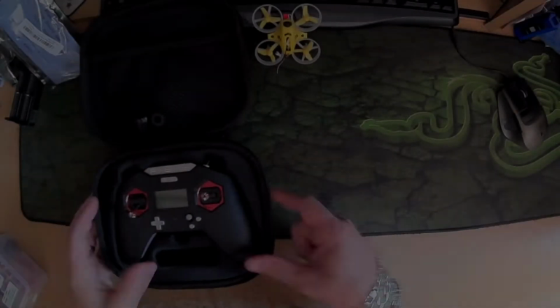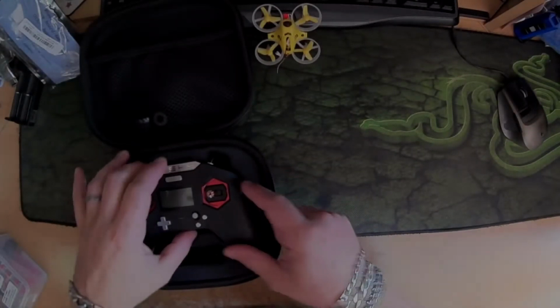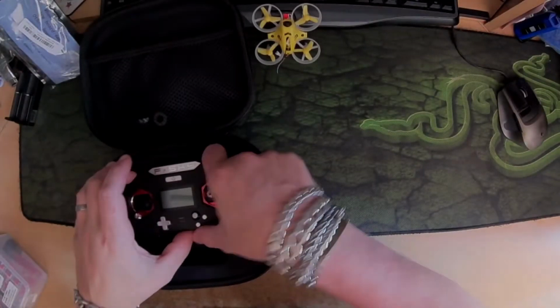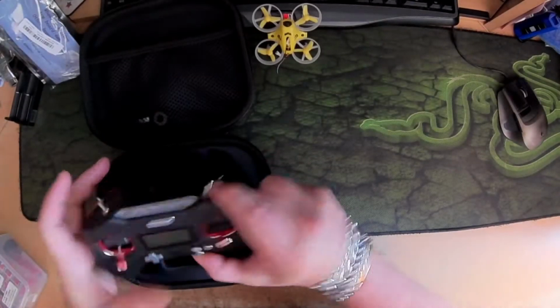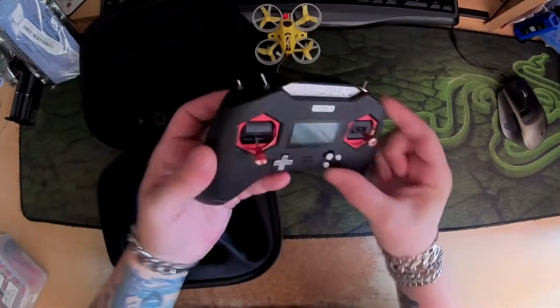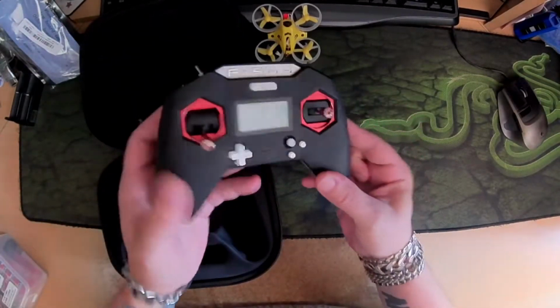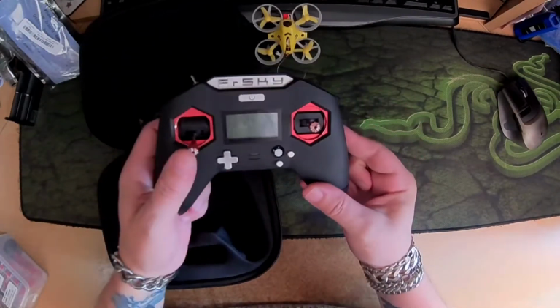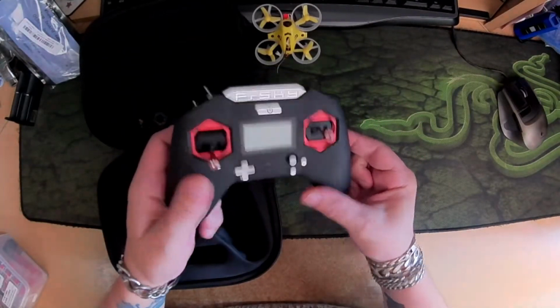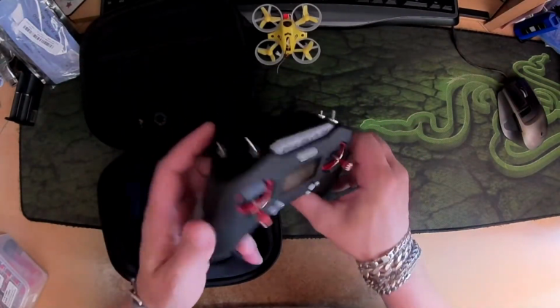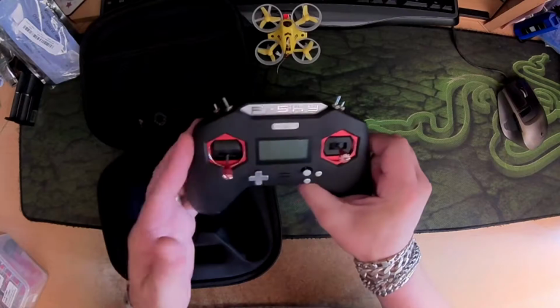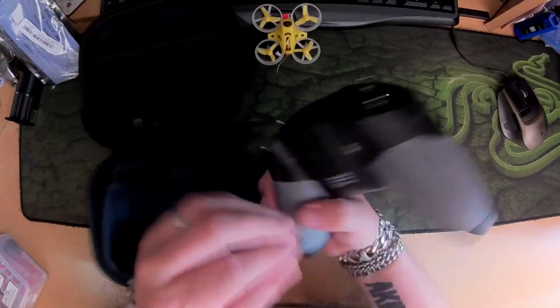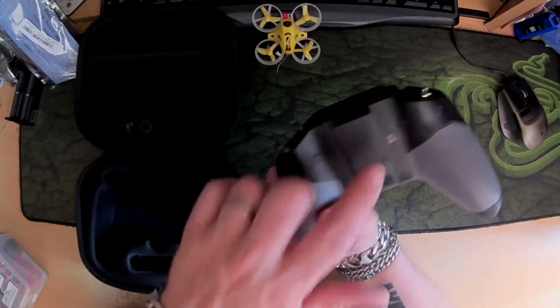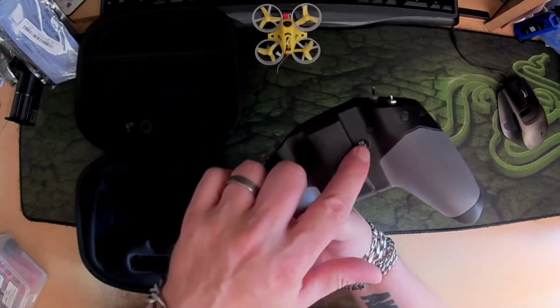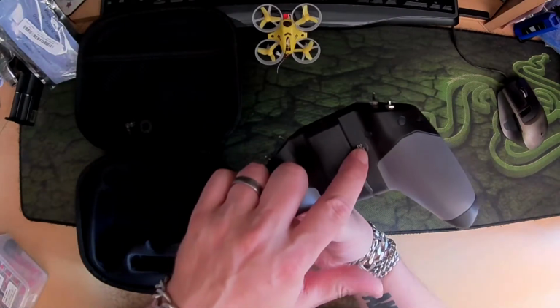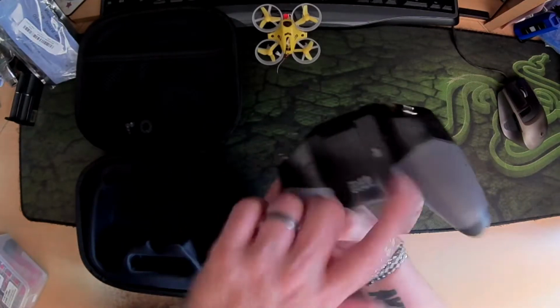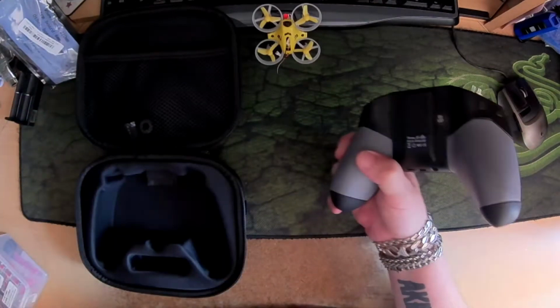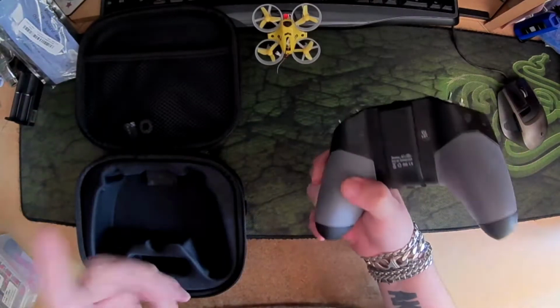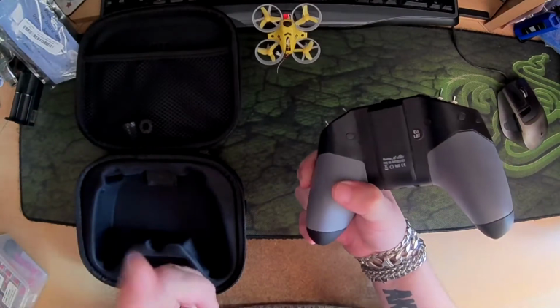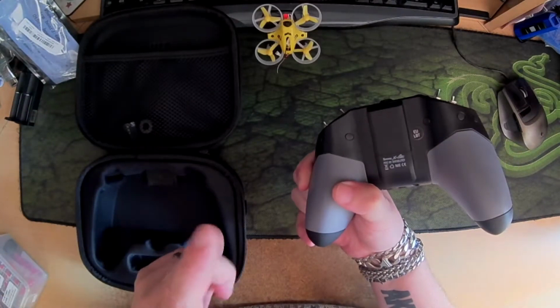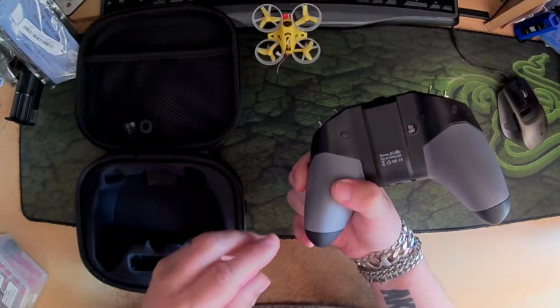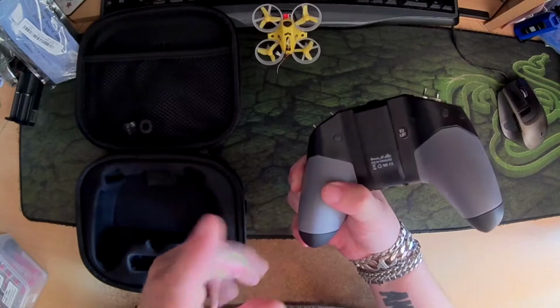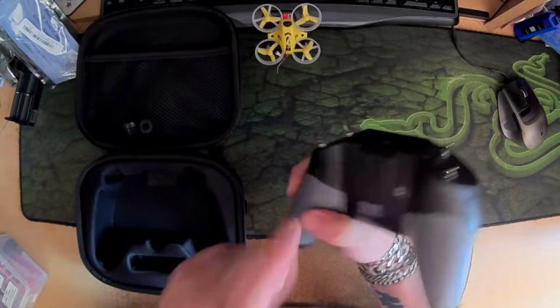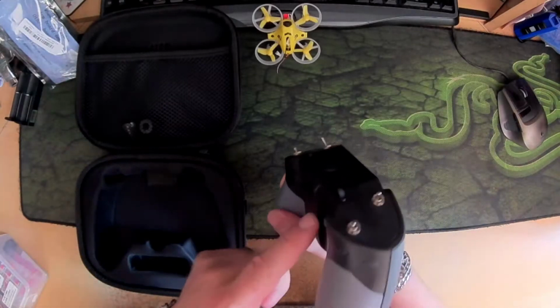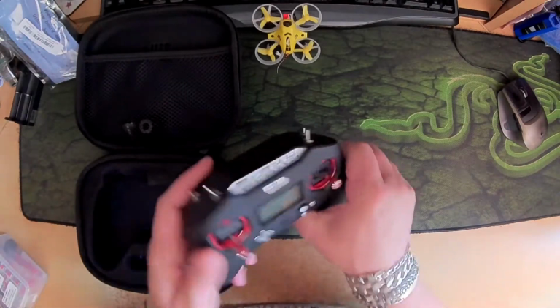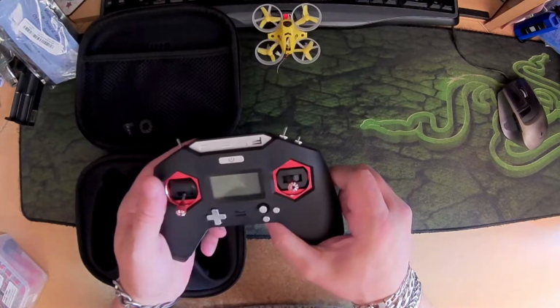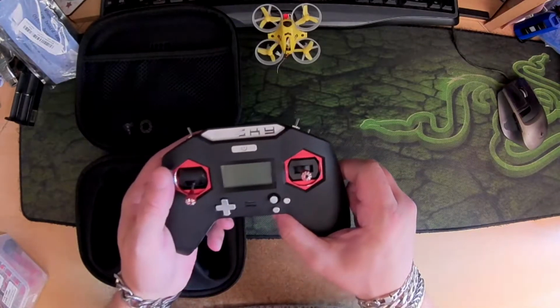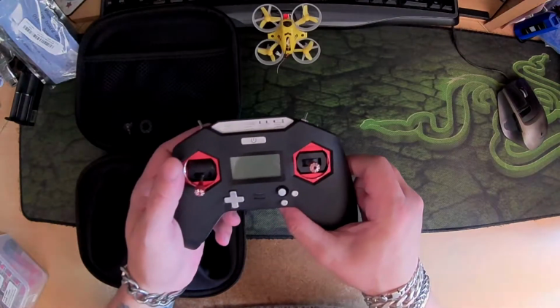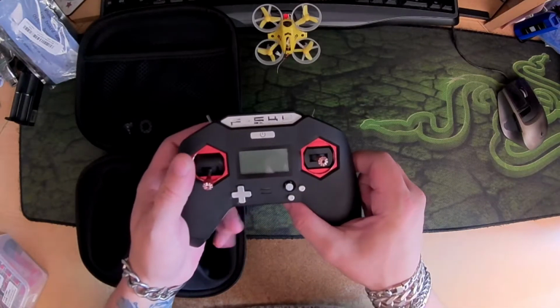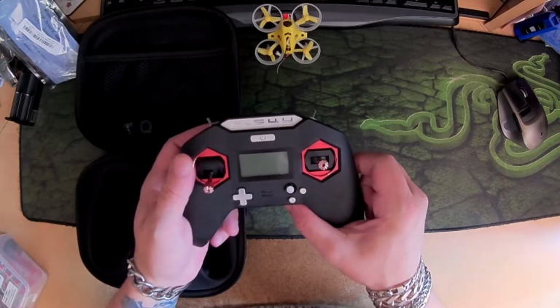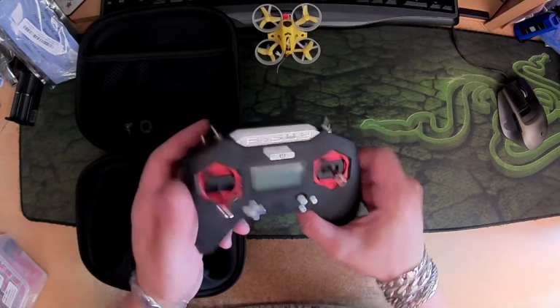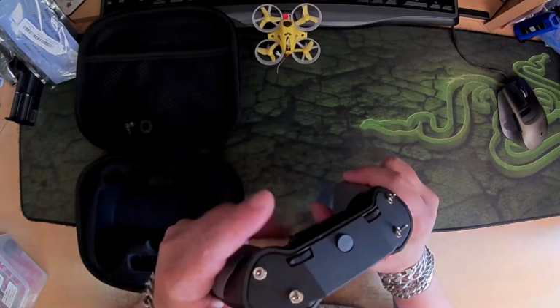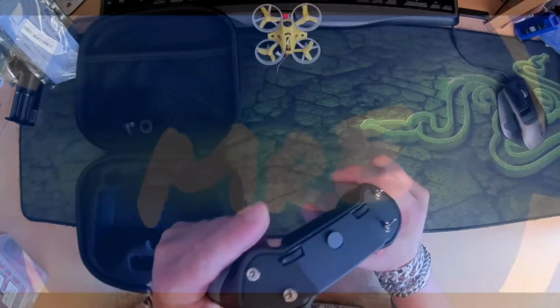Welcome friends, this is my Taranis X-Lite. I got a EU version and everything I use is international, so this needs a firmware flash and the module needs flashing.